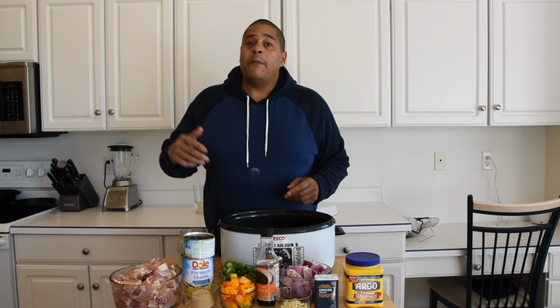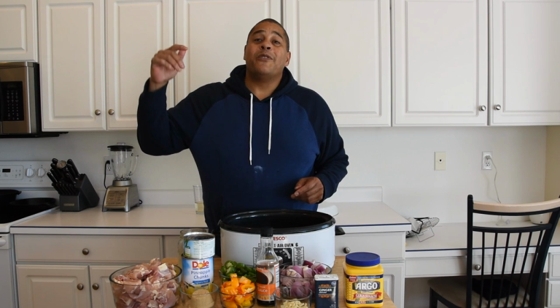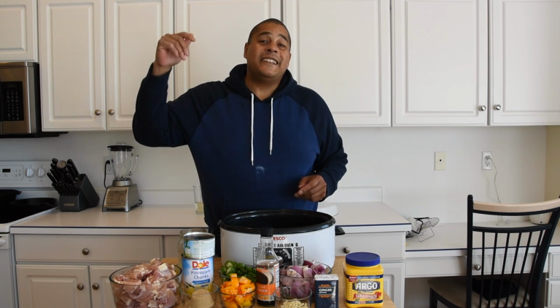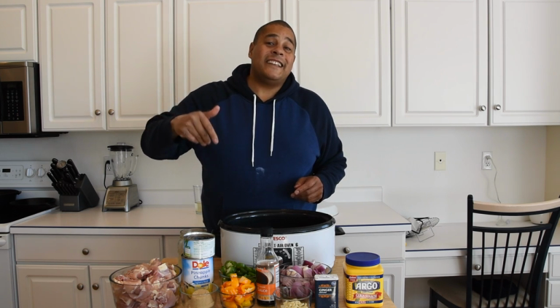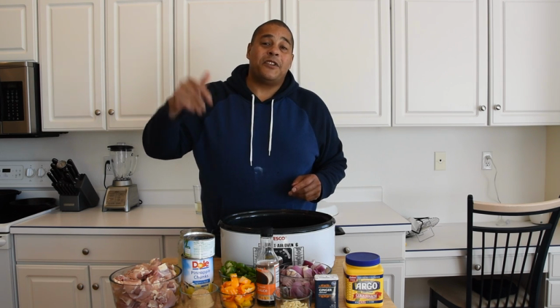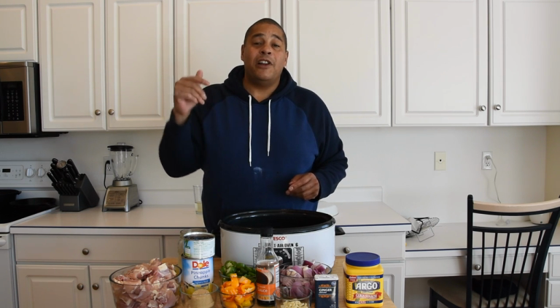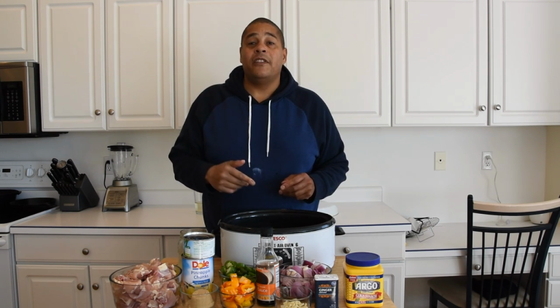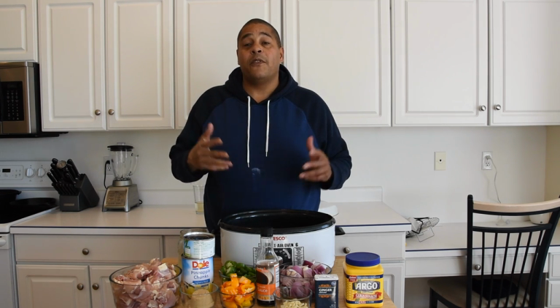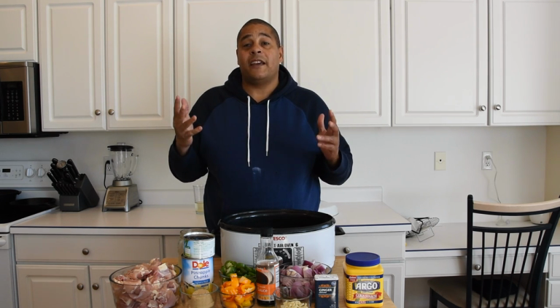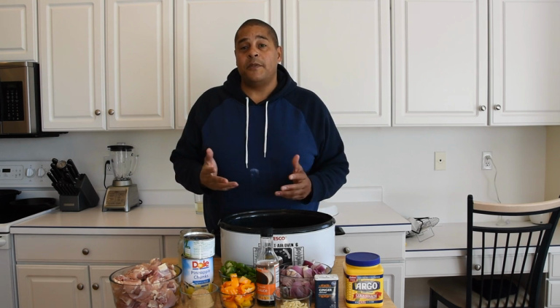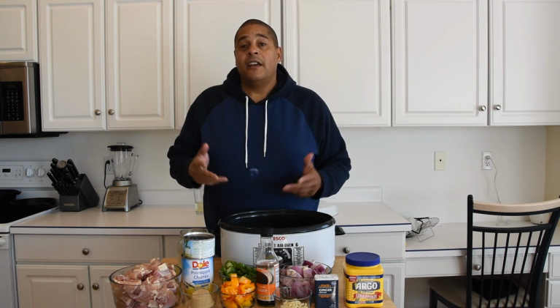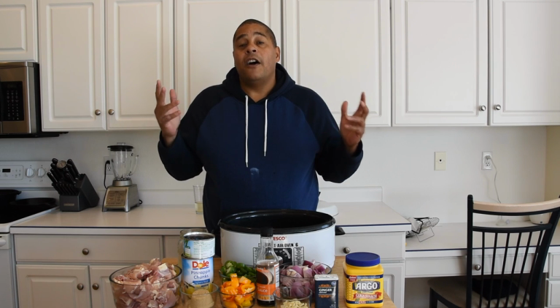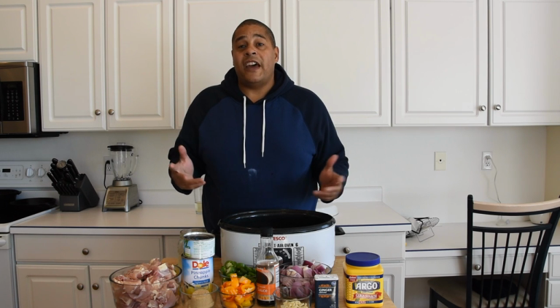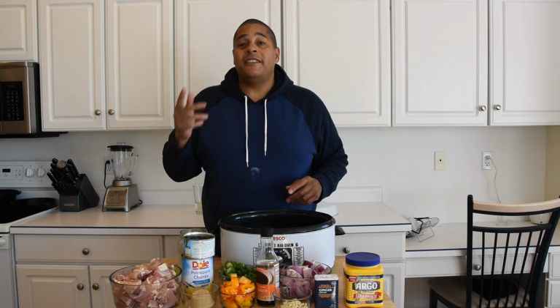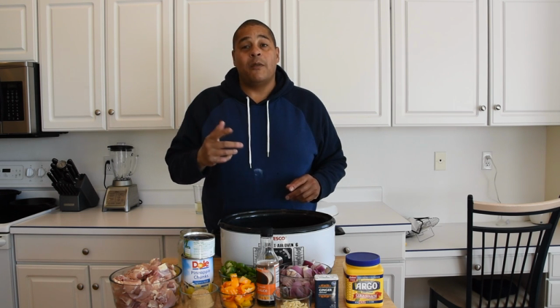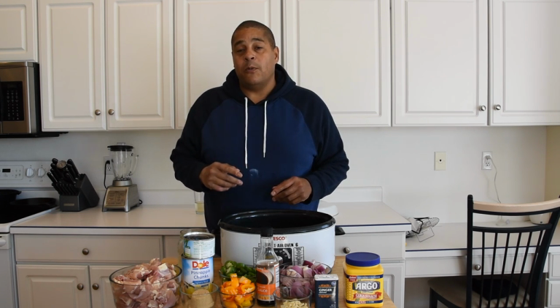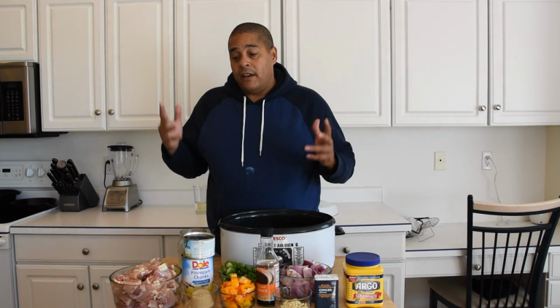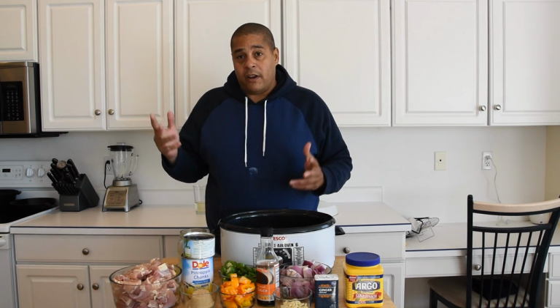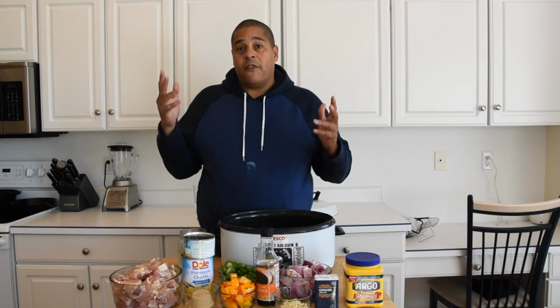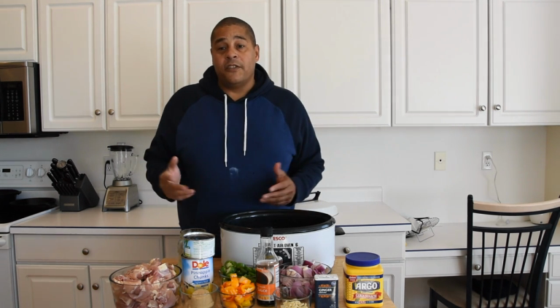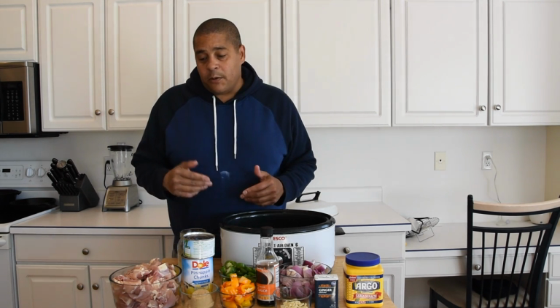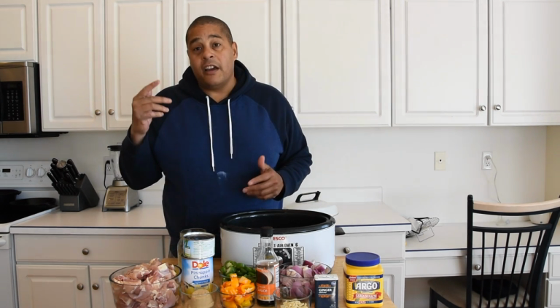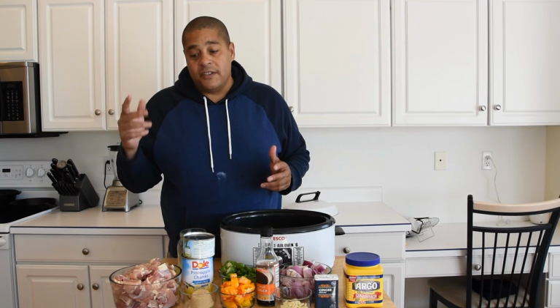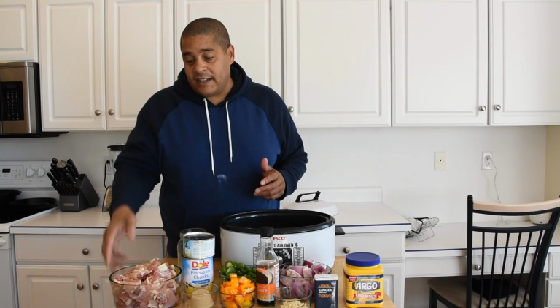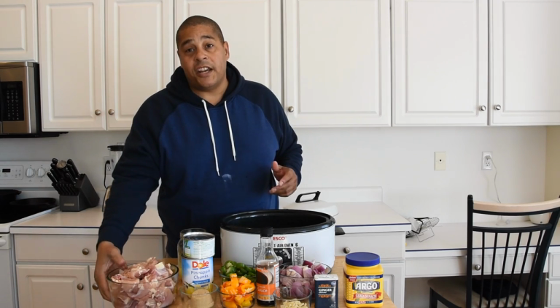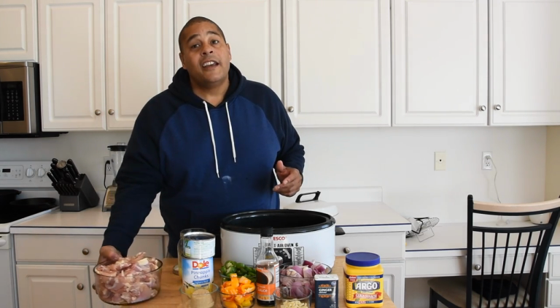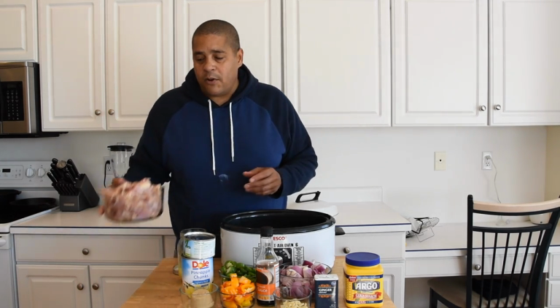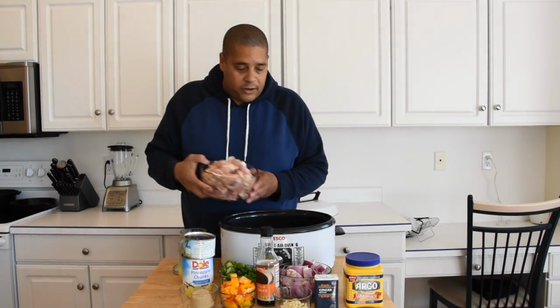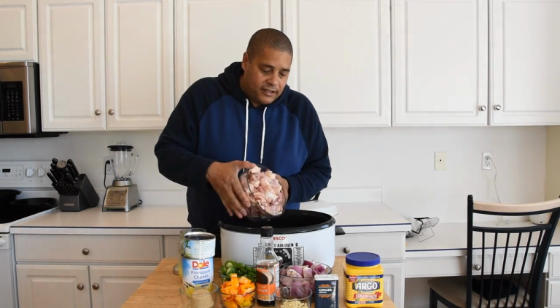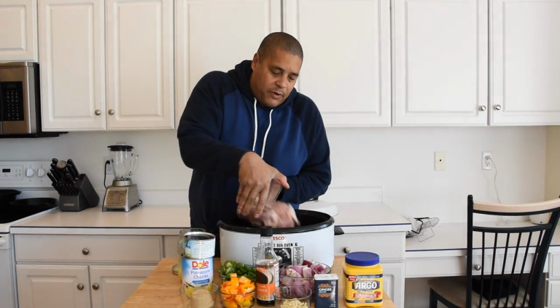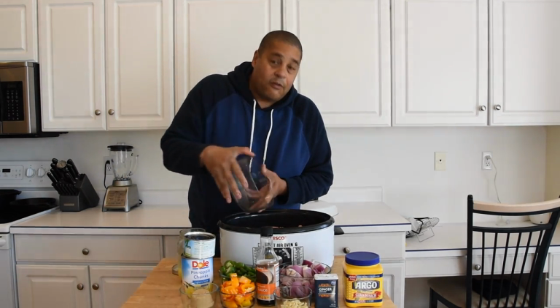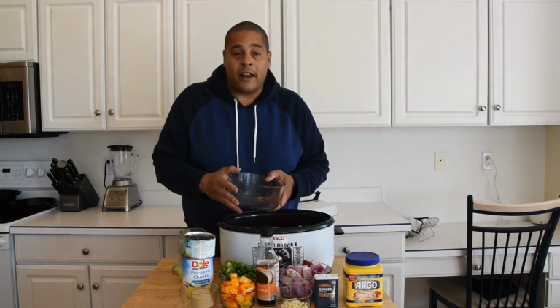I'm going to put the recipe in the description below if you're looking for the exact measurements. I'm going to tell you what I'm rolling with. Our first ingredient is chicken, and I'm going to go ahead and throw this in the crock pot right now.